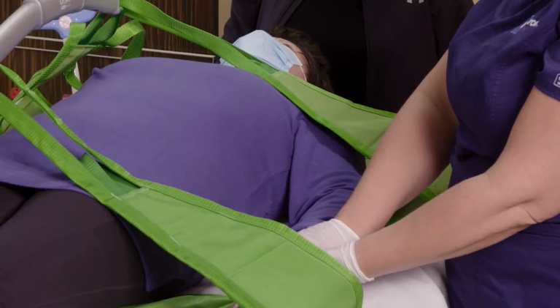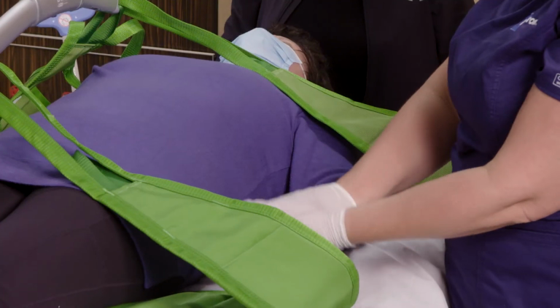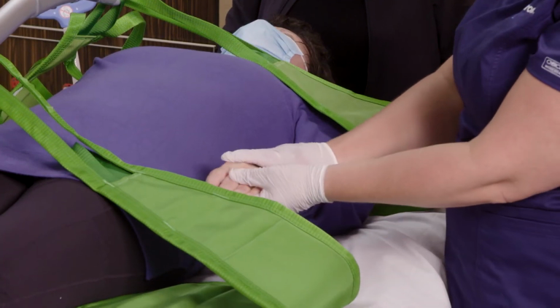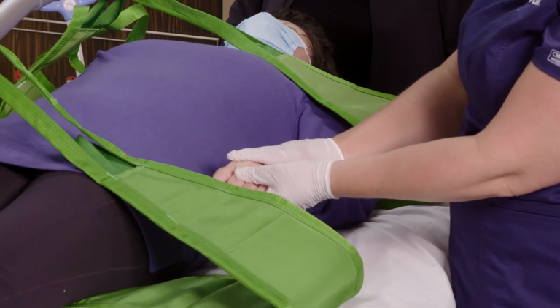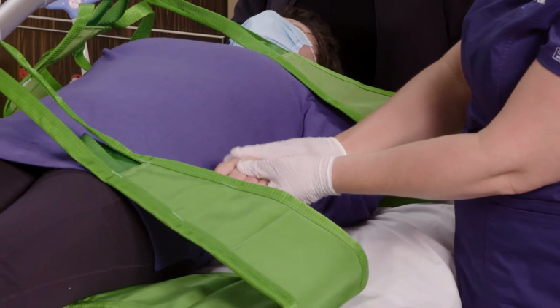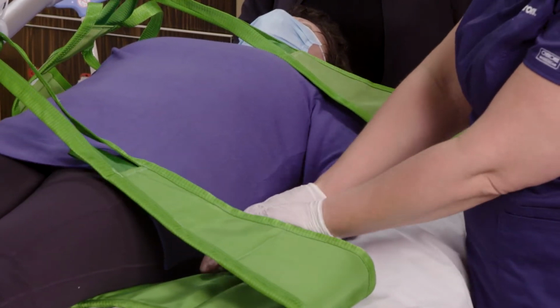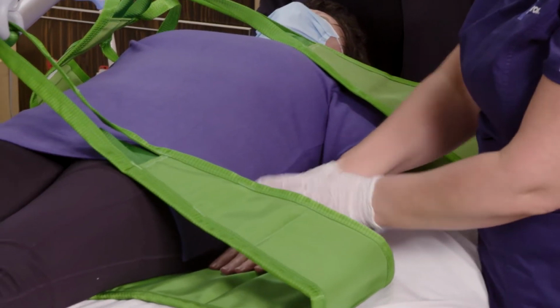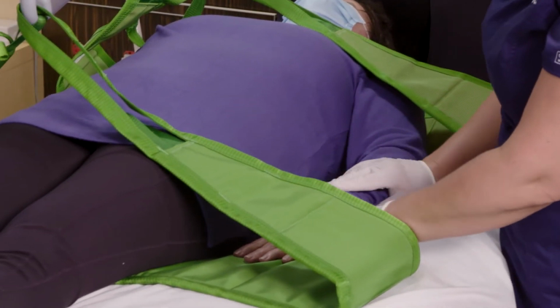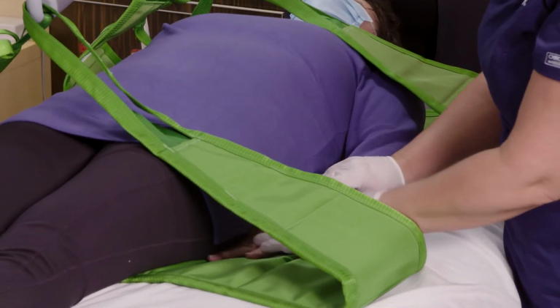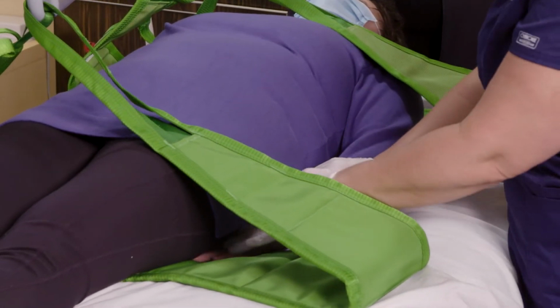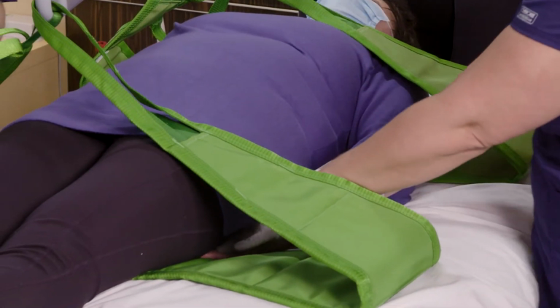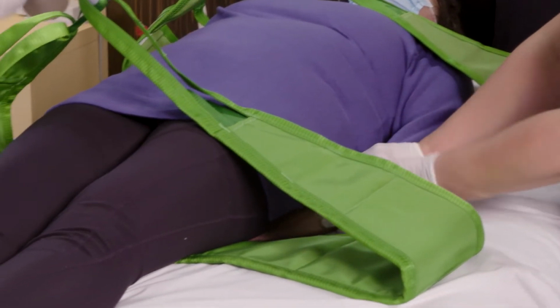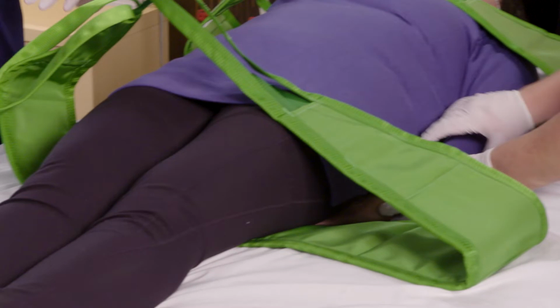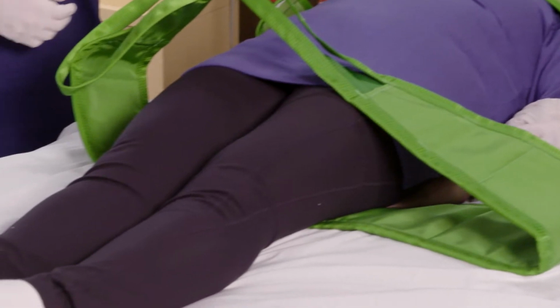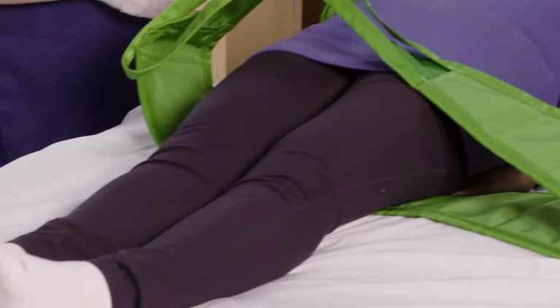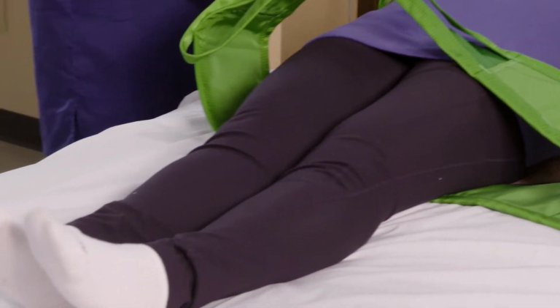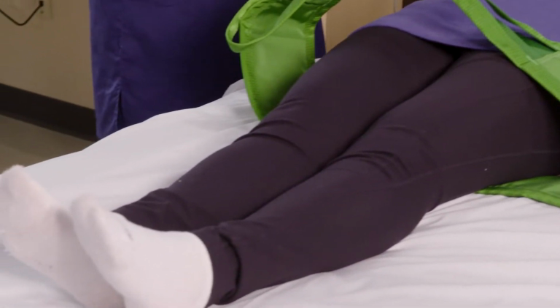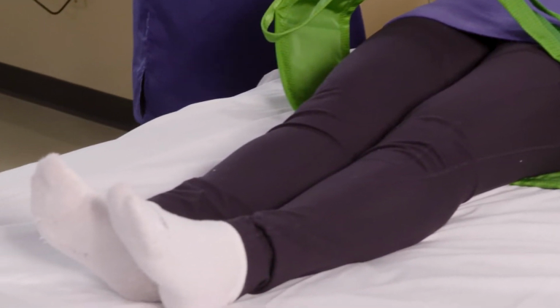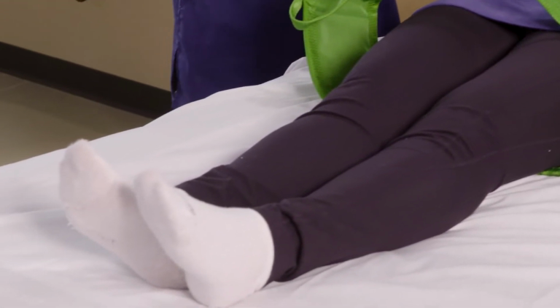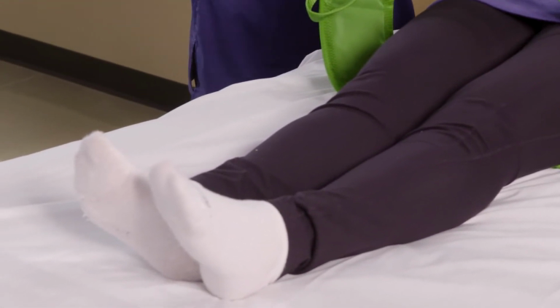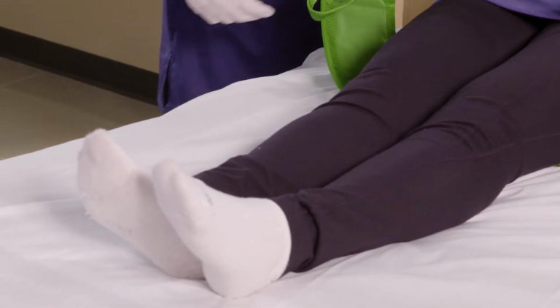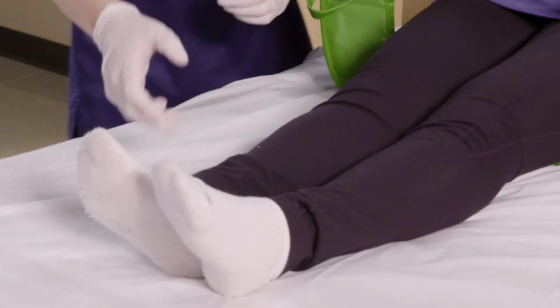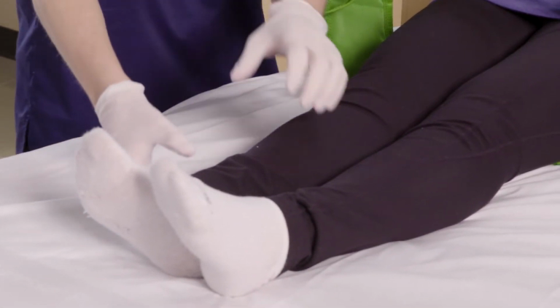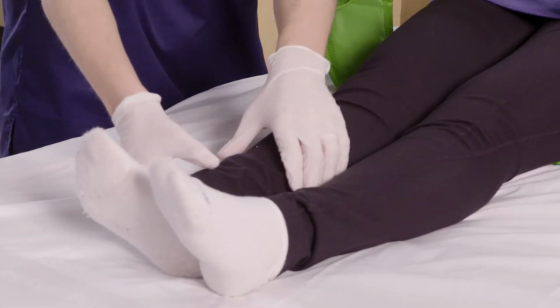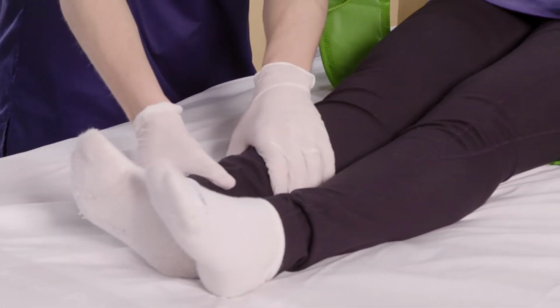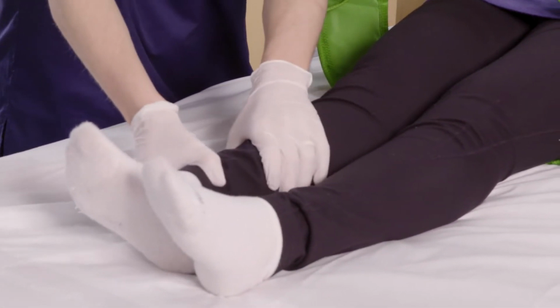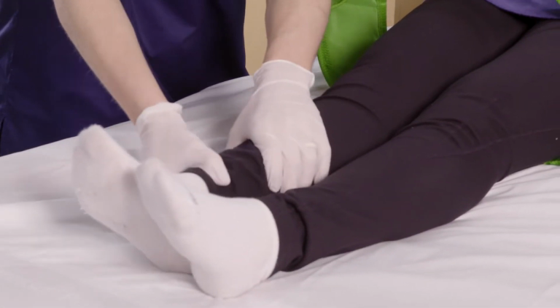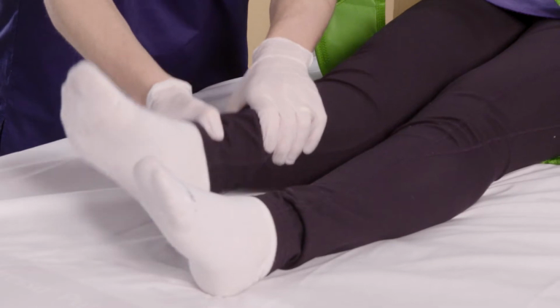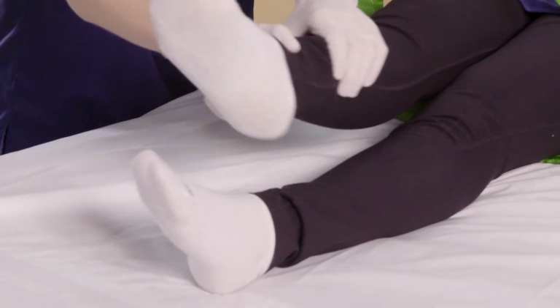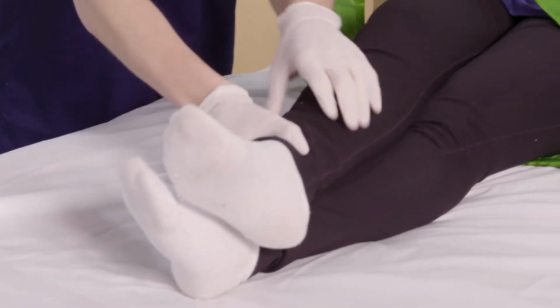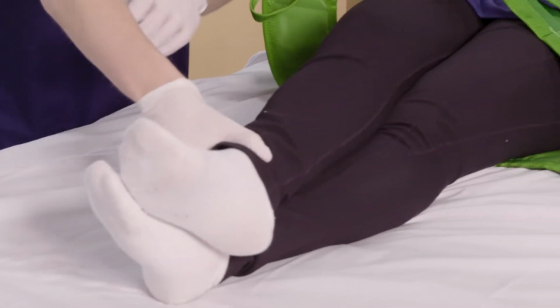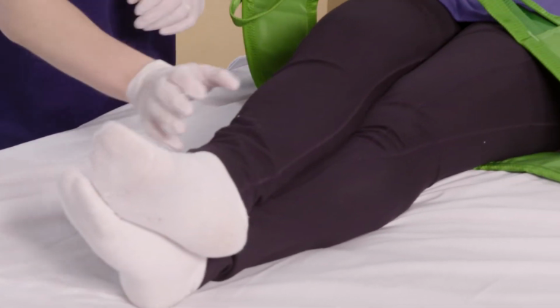Before turning the patient, we're going to tuck the patient's hand under on the side toward which she's going to turn, and we're going to cross the leg over on the opposite side toward the side she's going to turn.